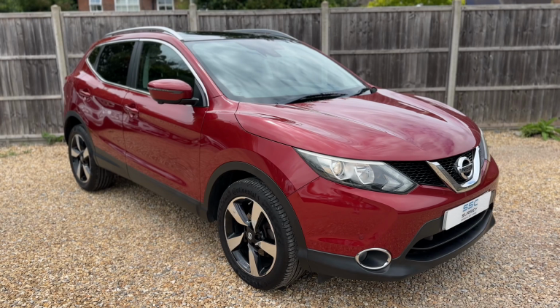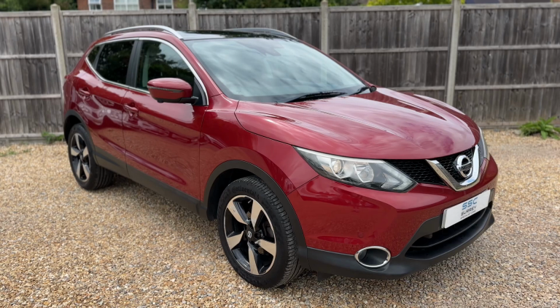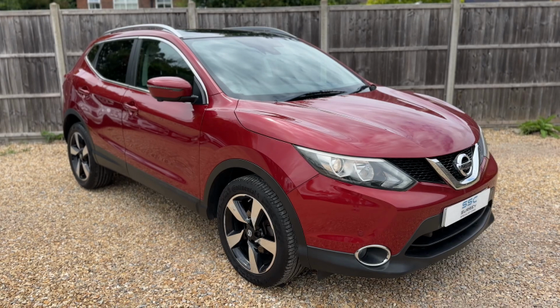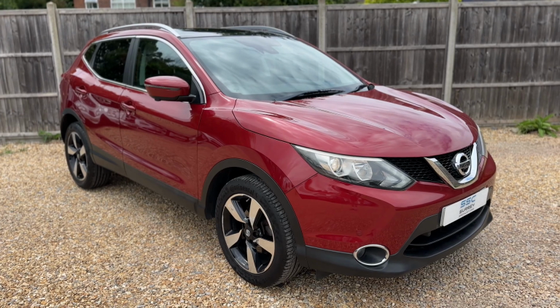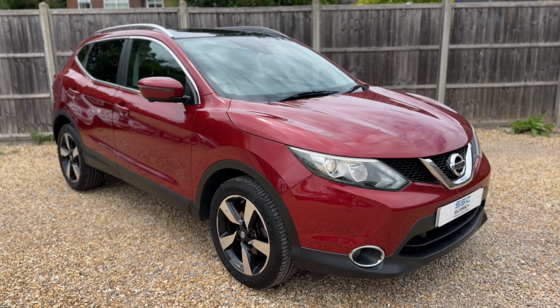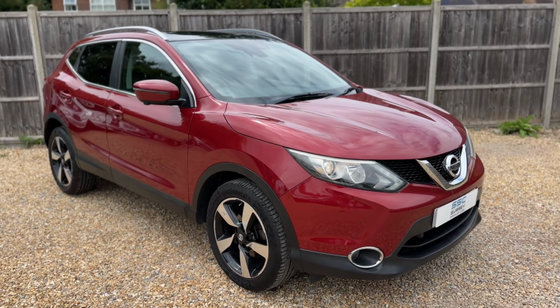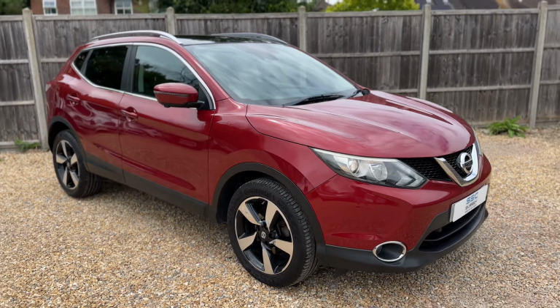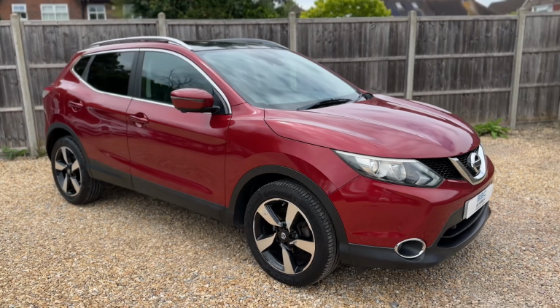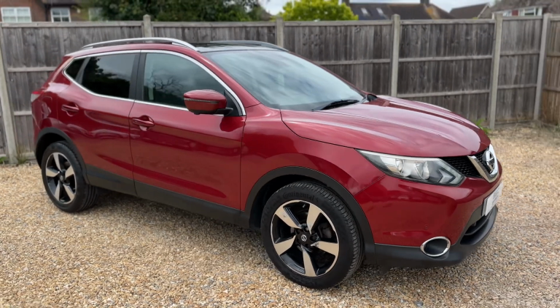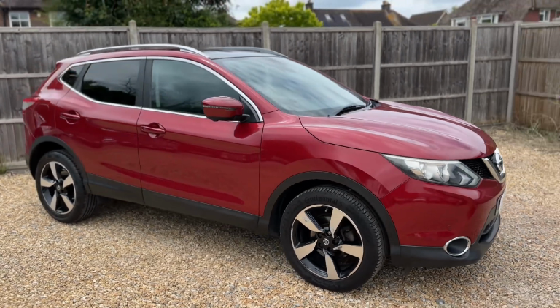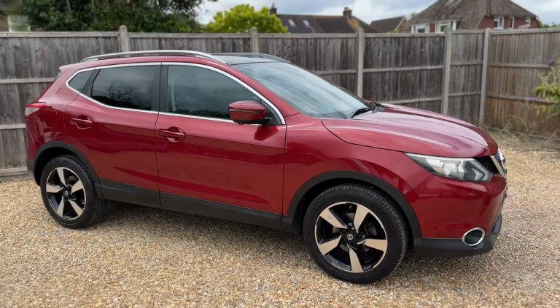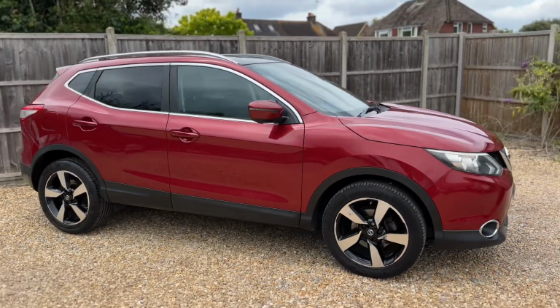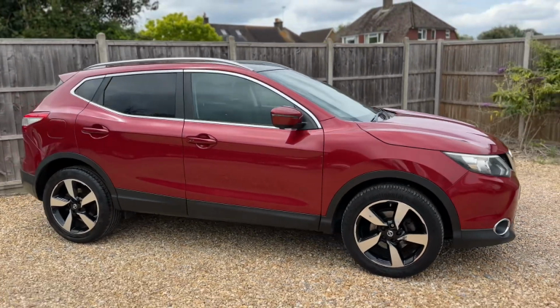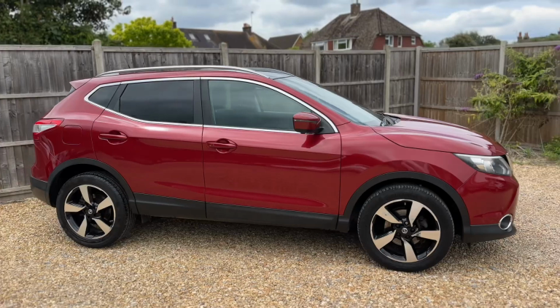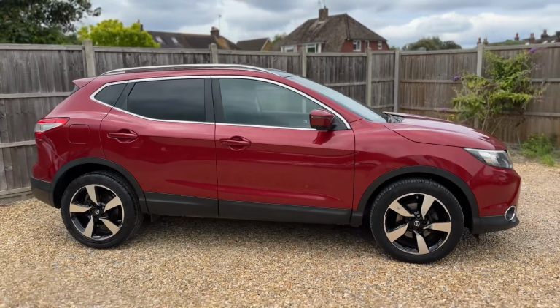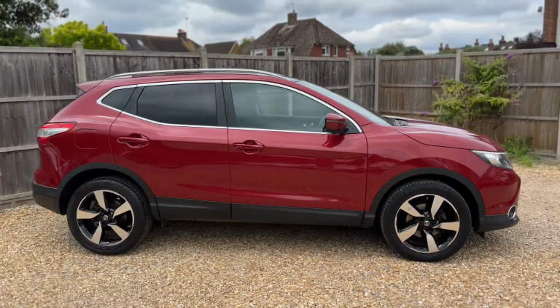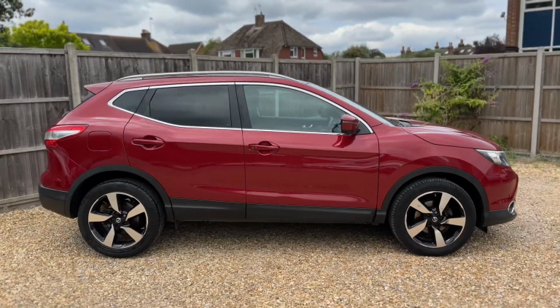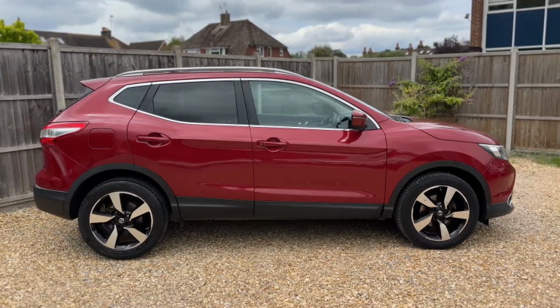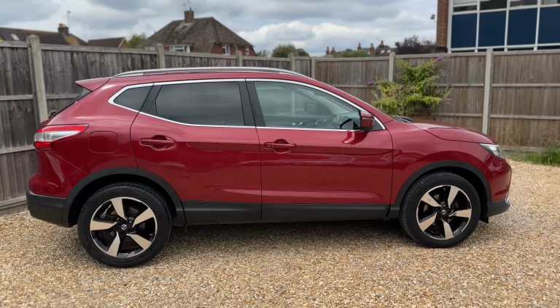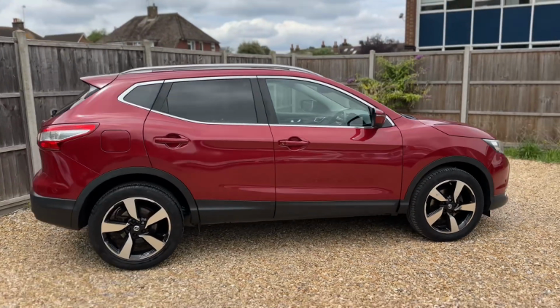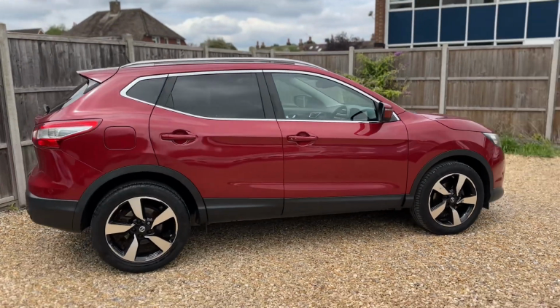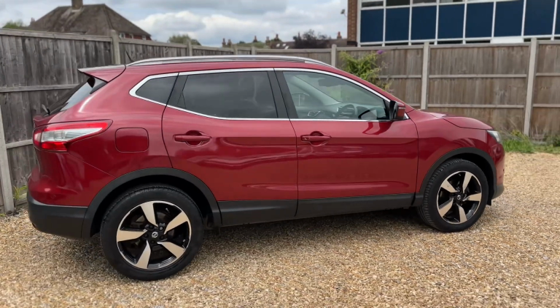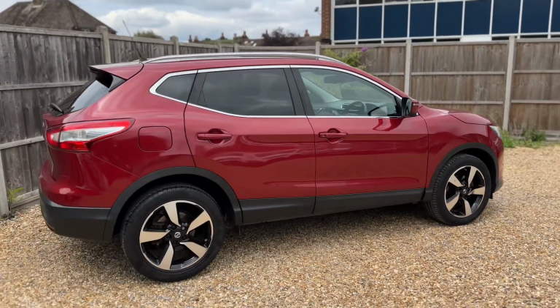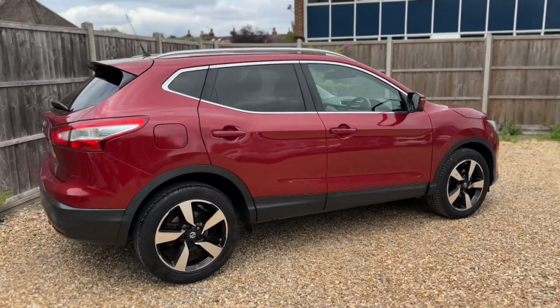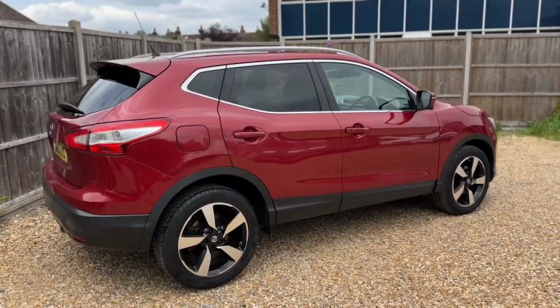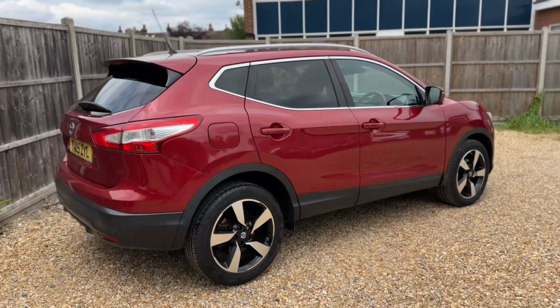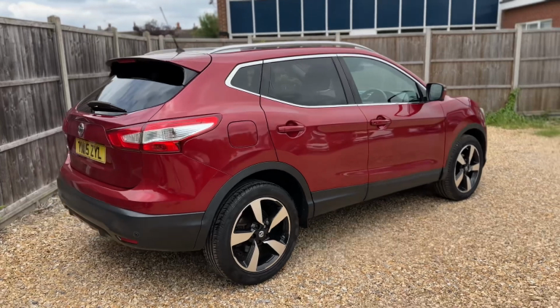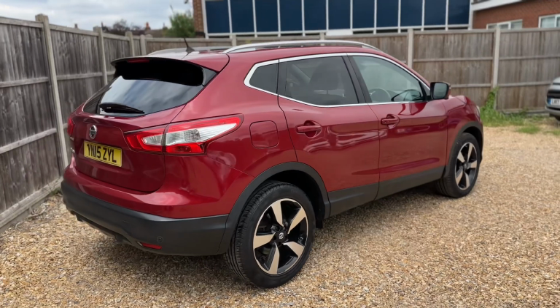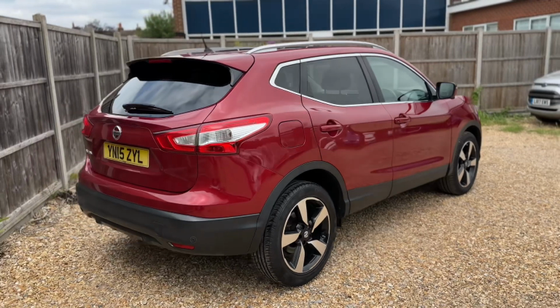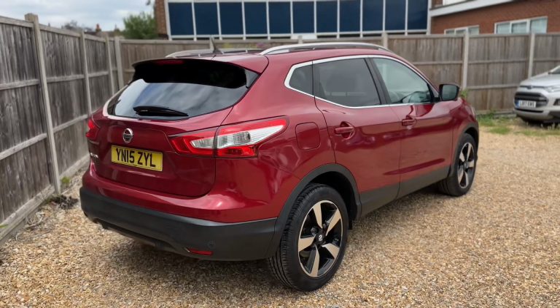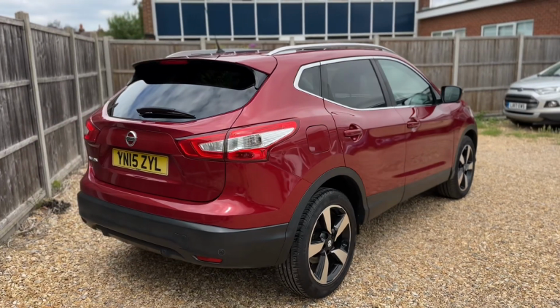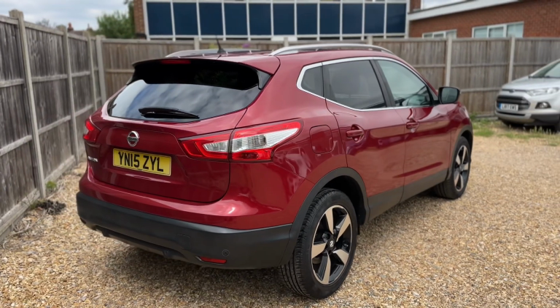Here we have the Nissan Qashqai on a 15 plate. I'm going to start off by showing you around the outside of the car and then we'll hop in and run through some of the controls on the inside. From the outside you can see it's a five-door car with alloy wheels and tinted windows.